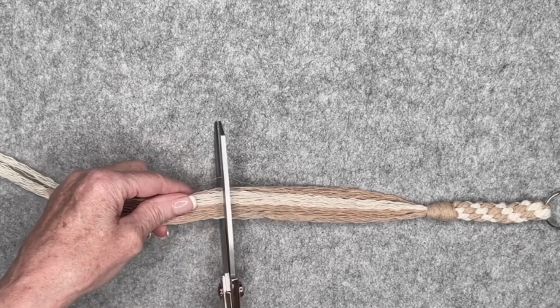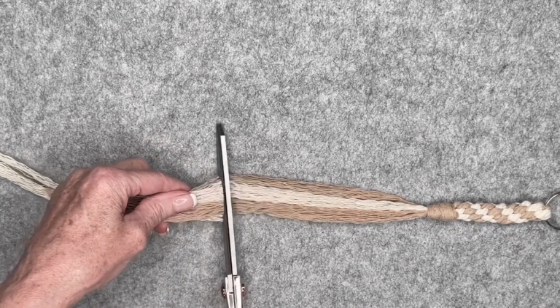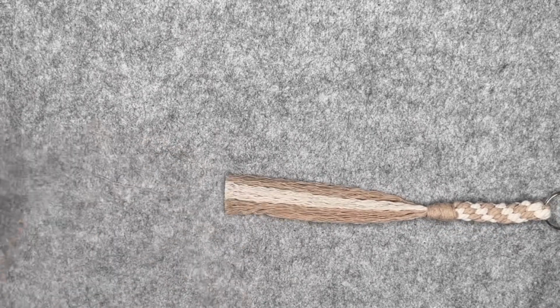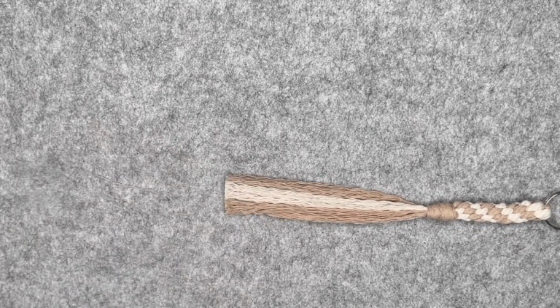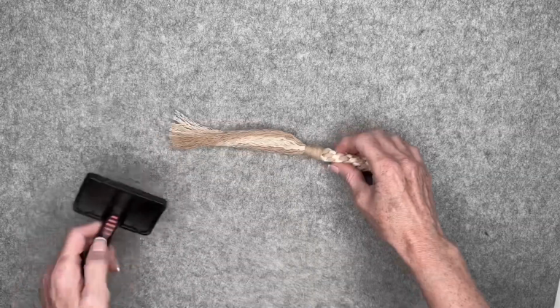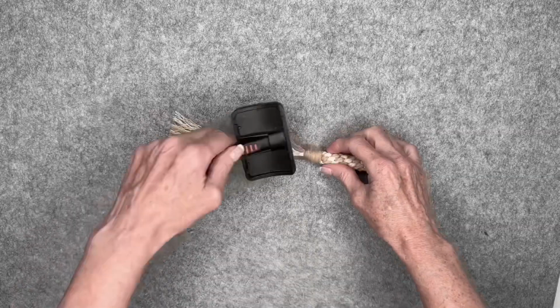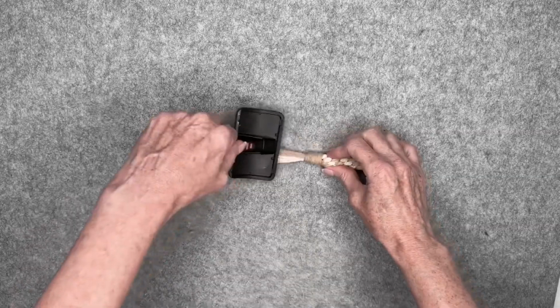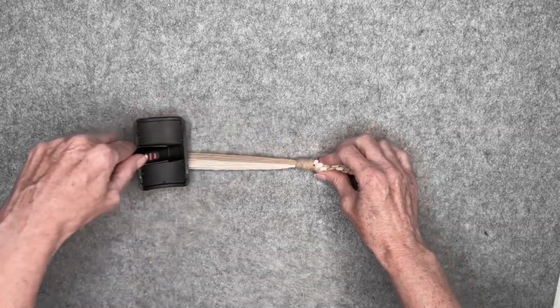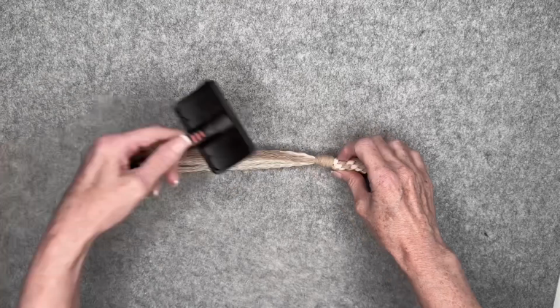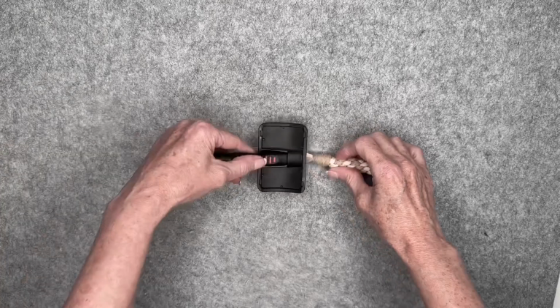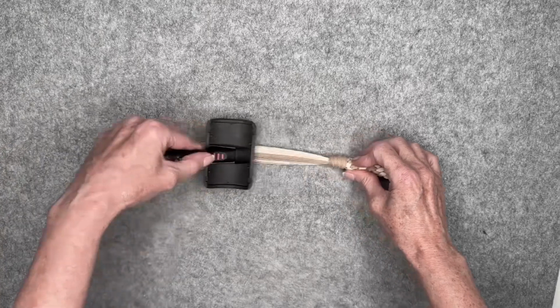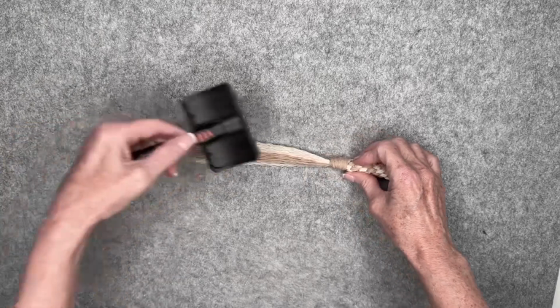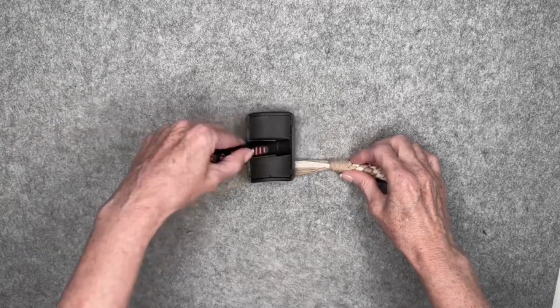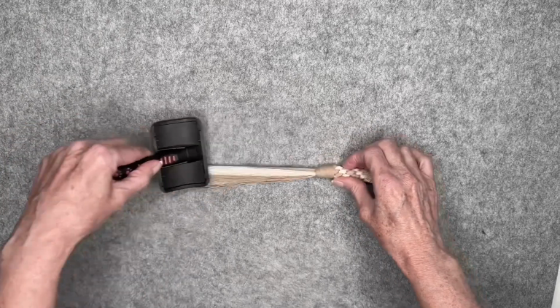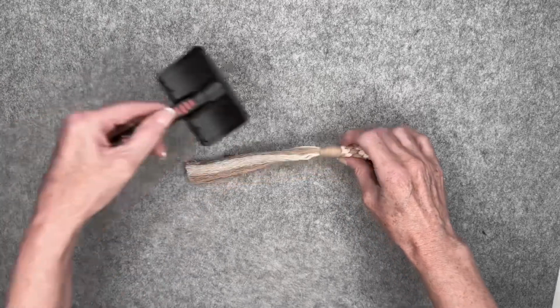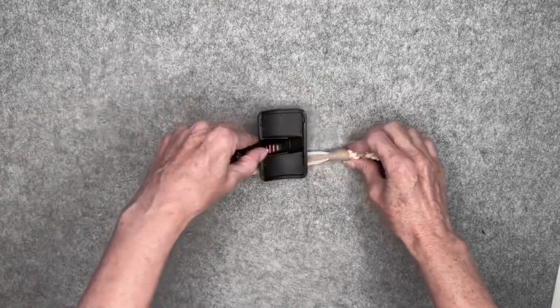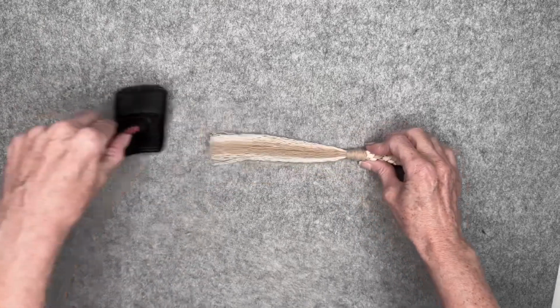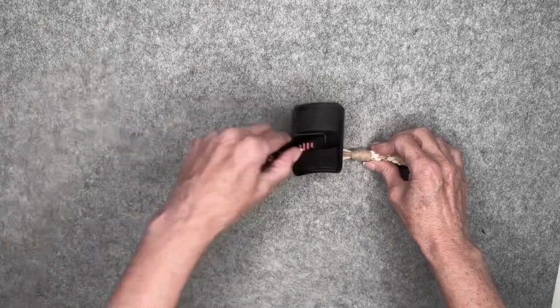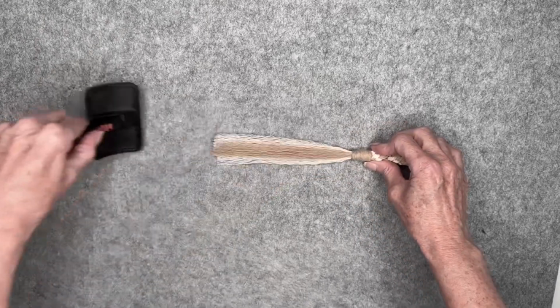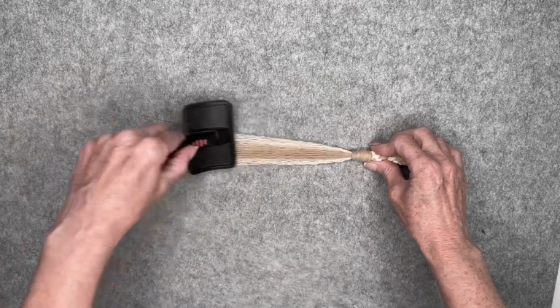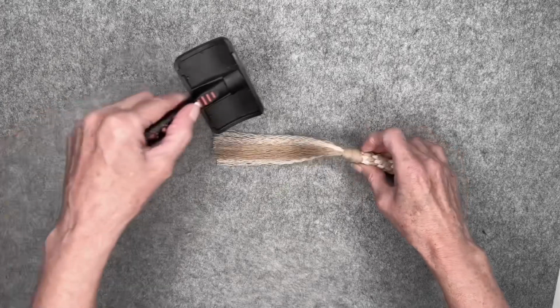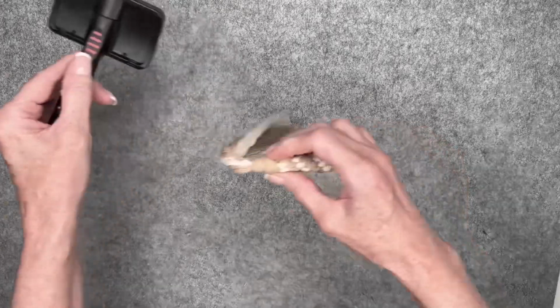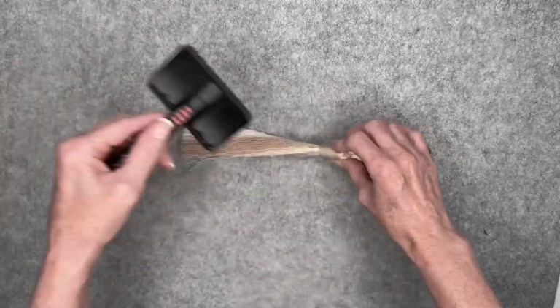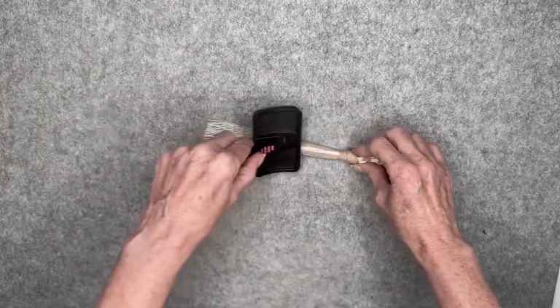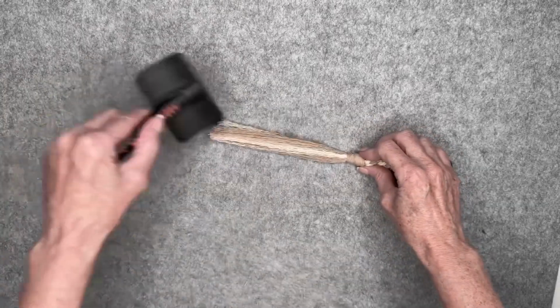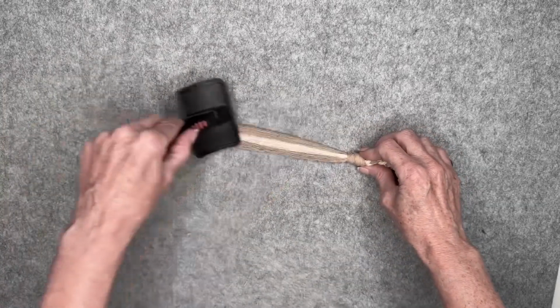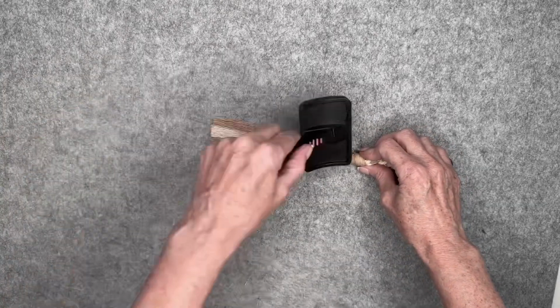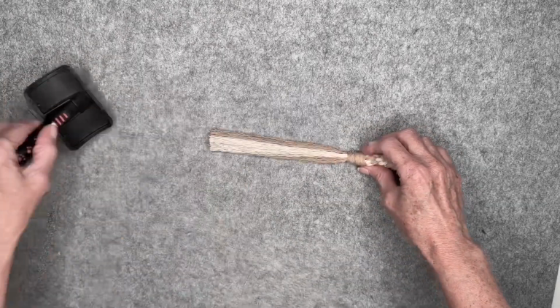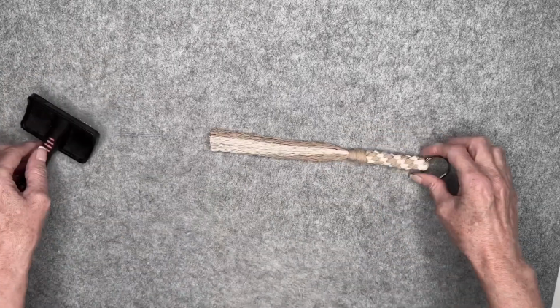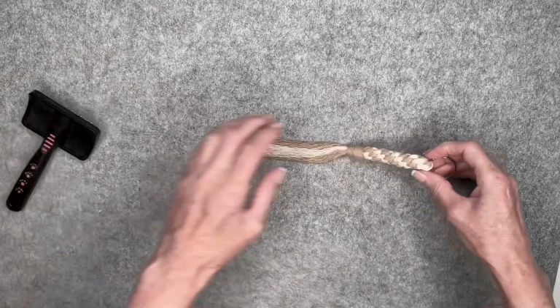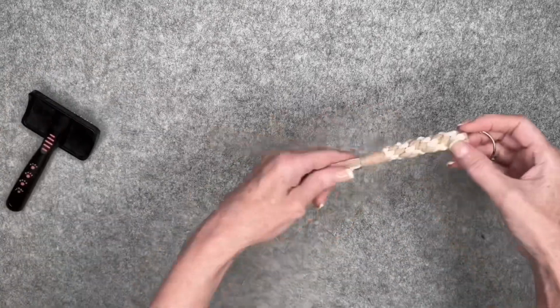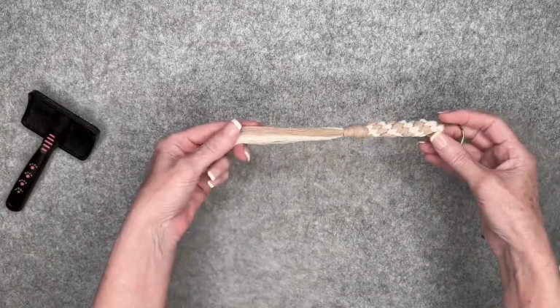The tassel on this keychain isn't very long but you can see the difference it made from combing it when it was at its full length versus combing it after it had been trimmed. It's a lot easier and saves a lot of time.